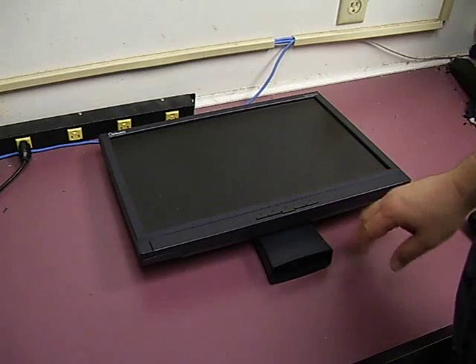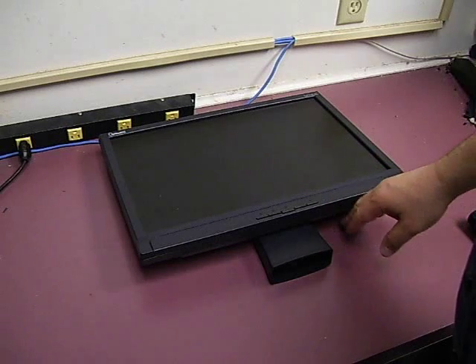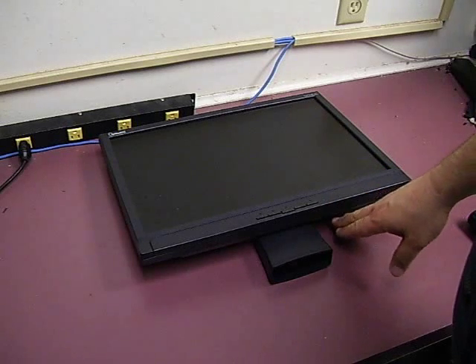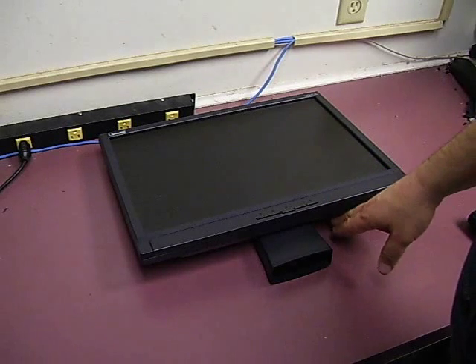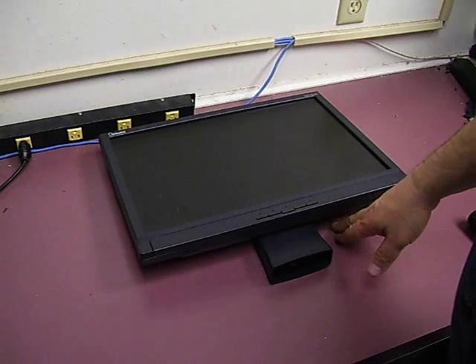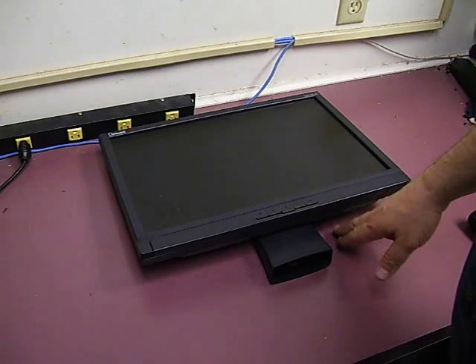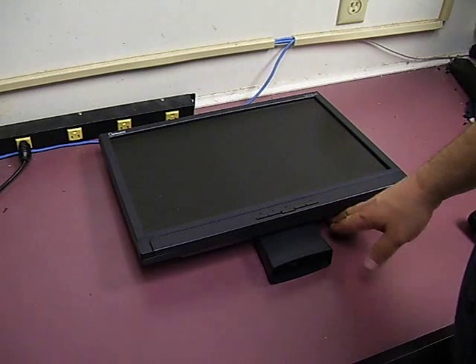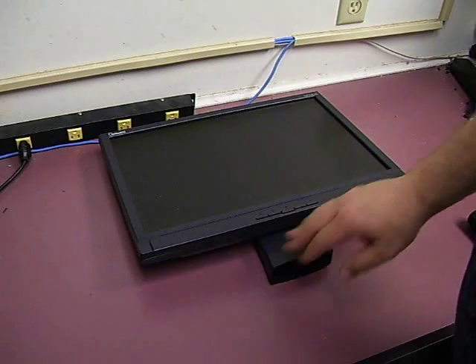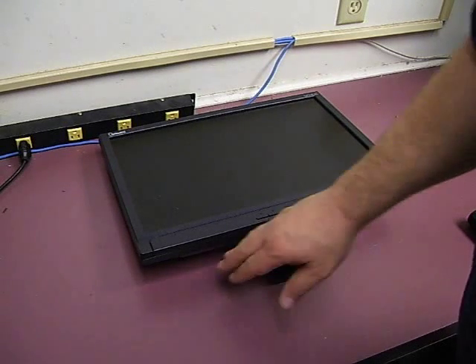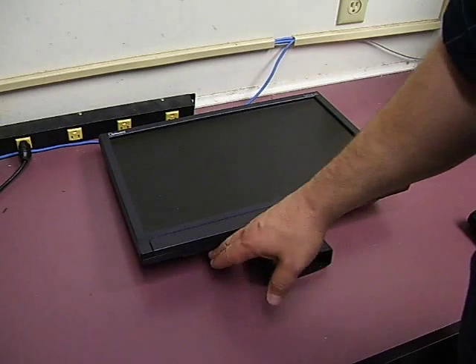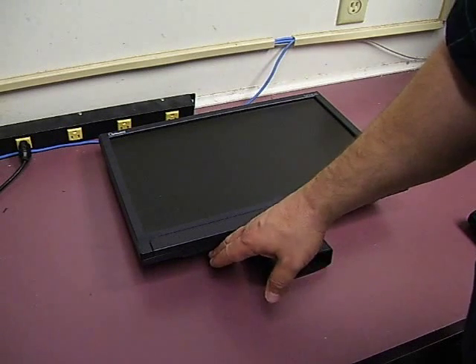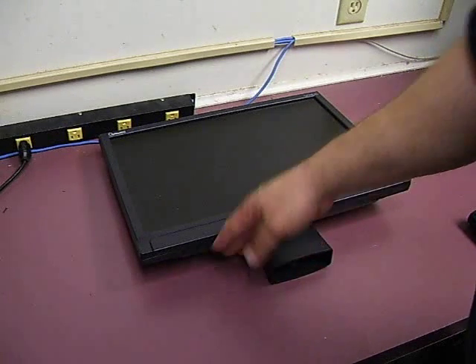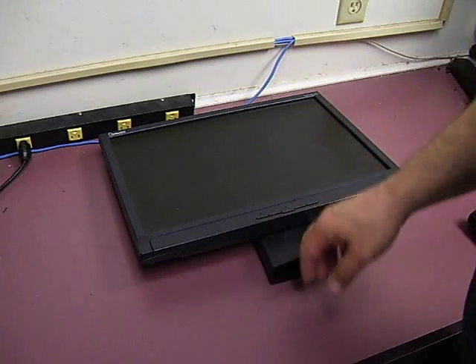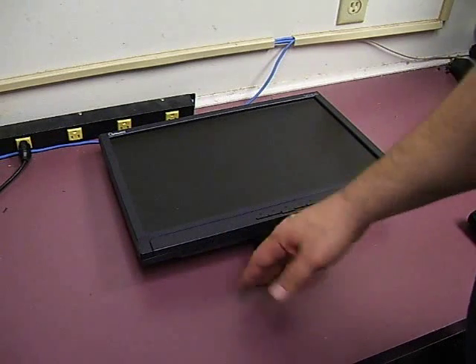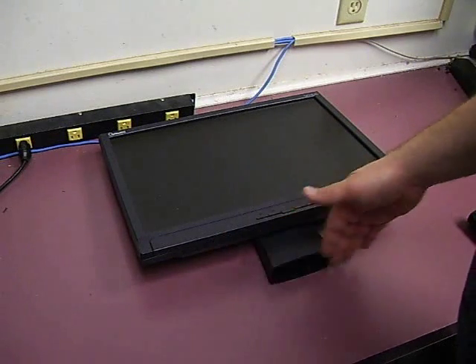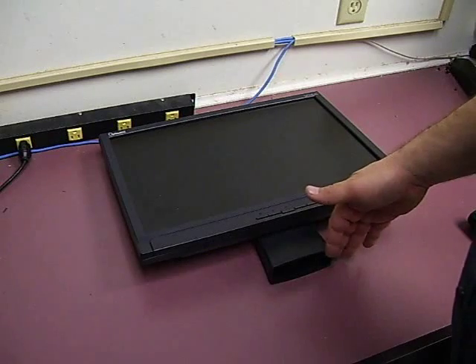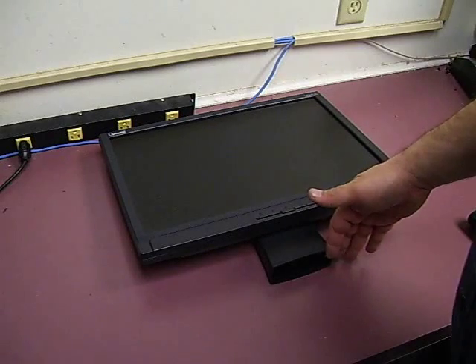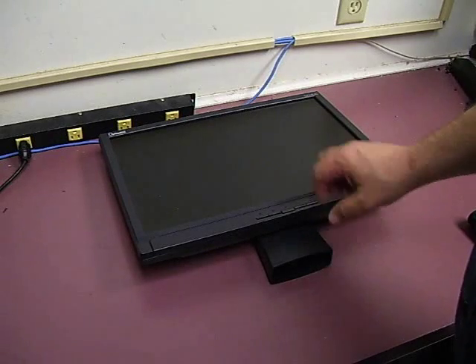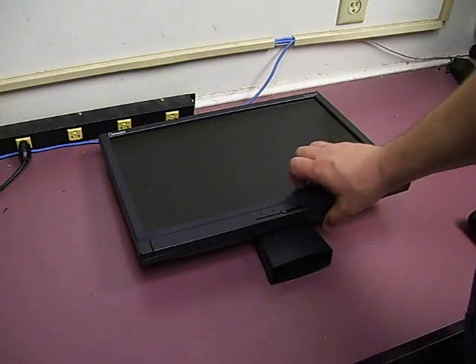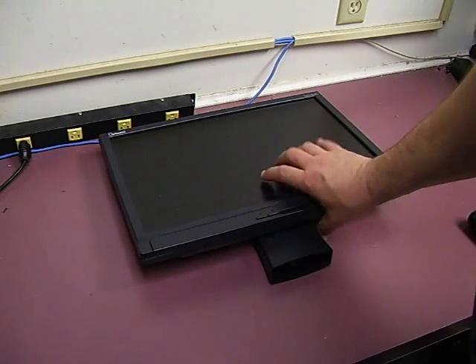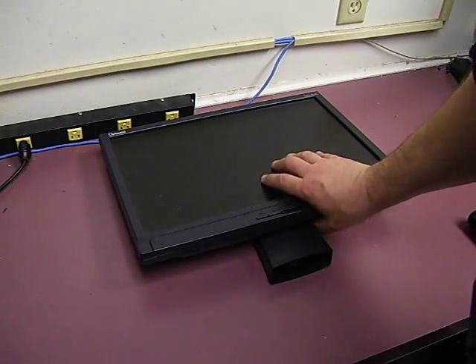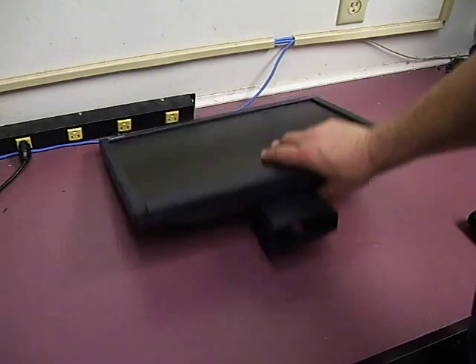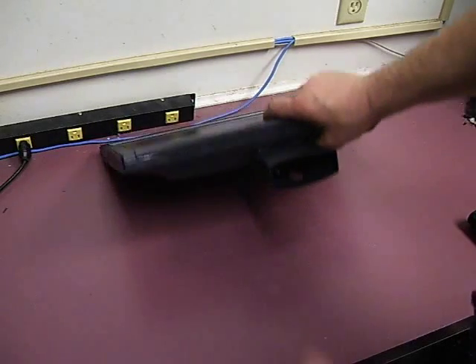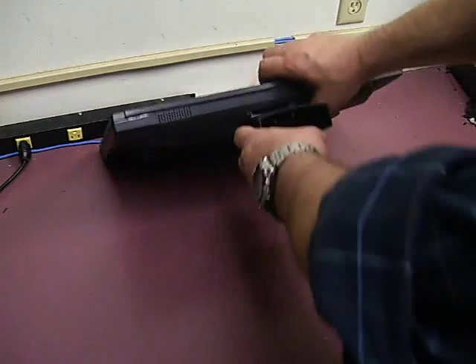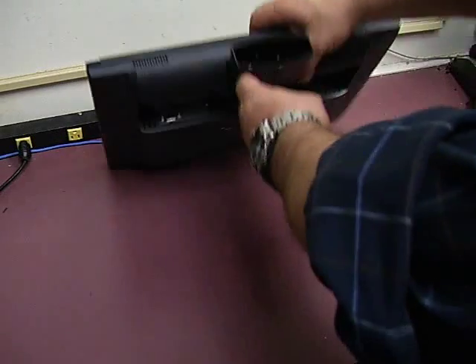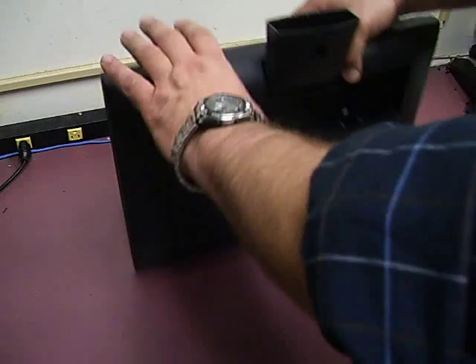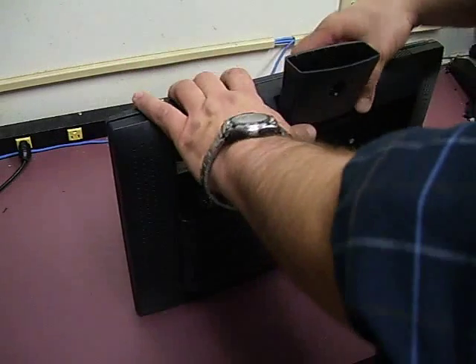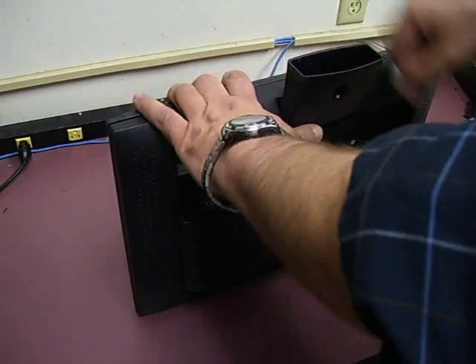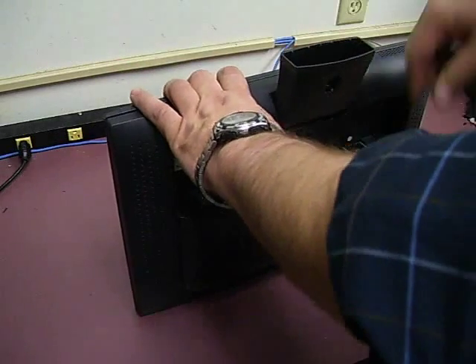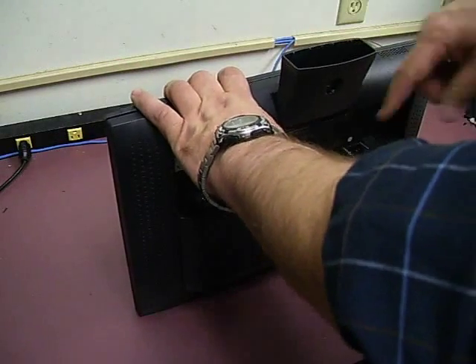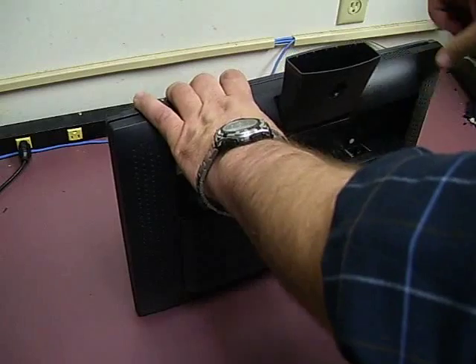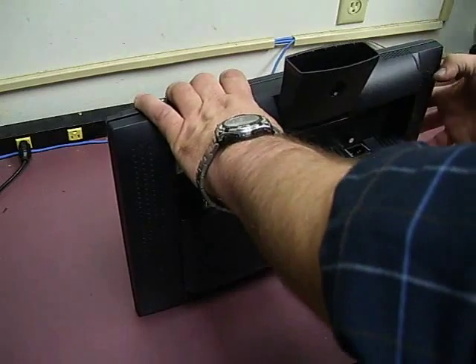First thing you need to do, of course, is remove your power cable, your signal cable, and the base to the monitor. We've already removed the flat portion of the base to the monitor.